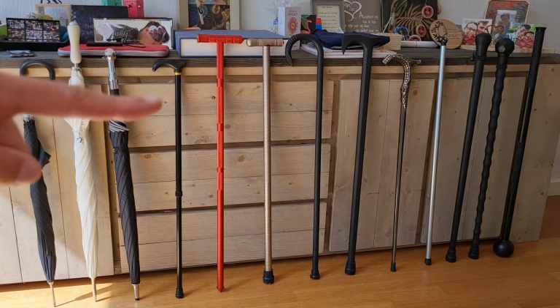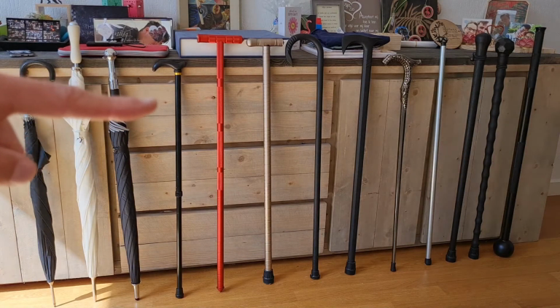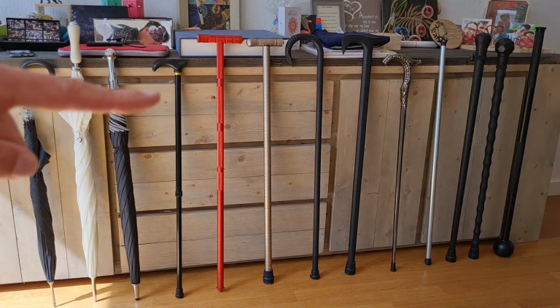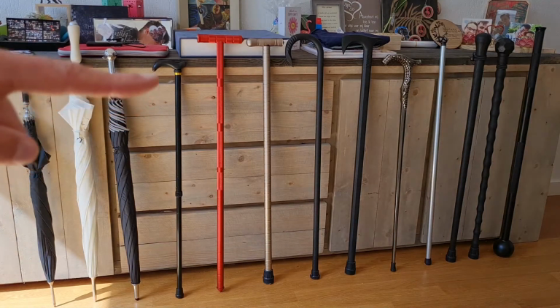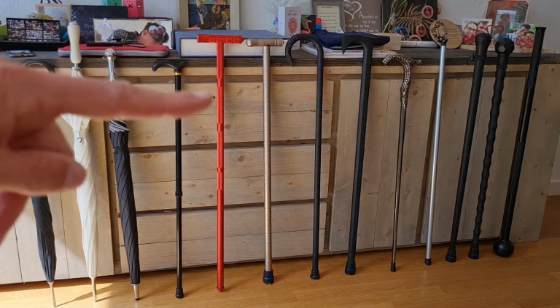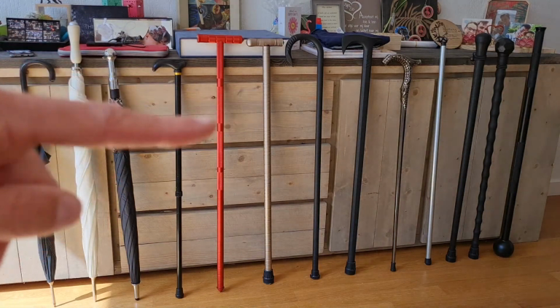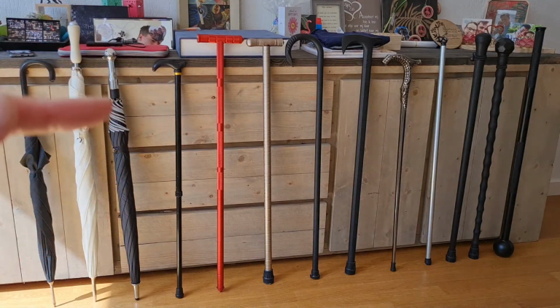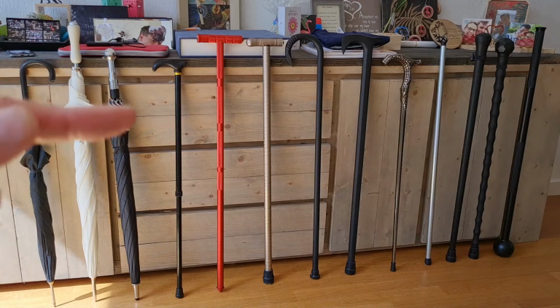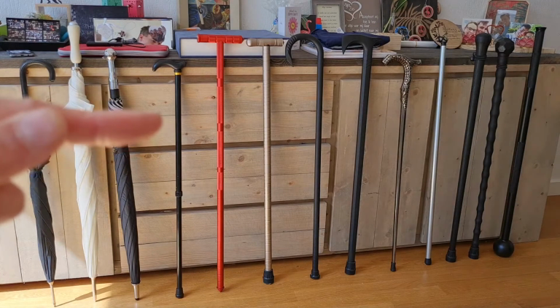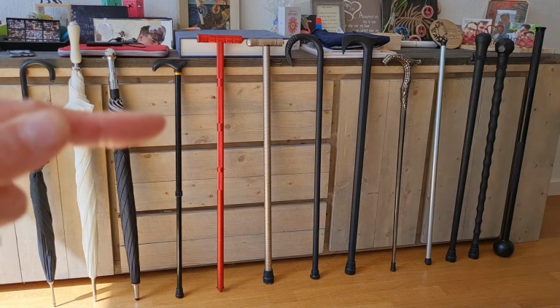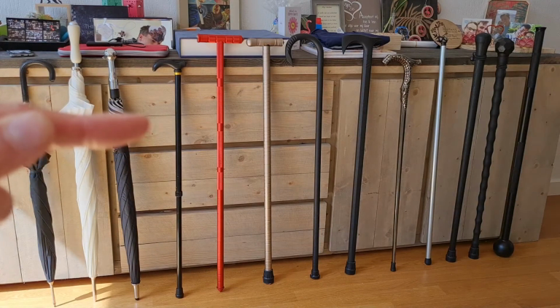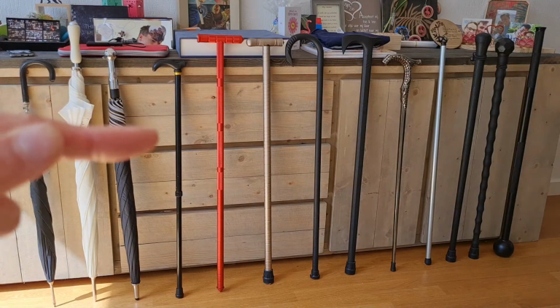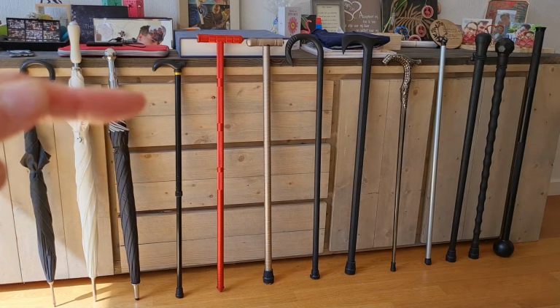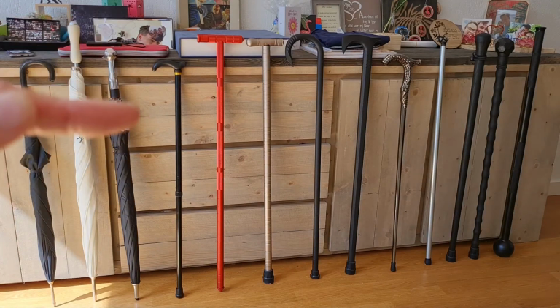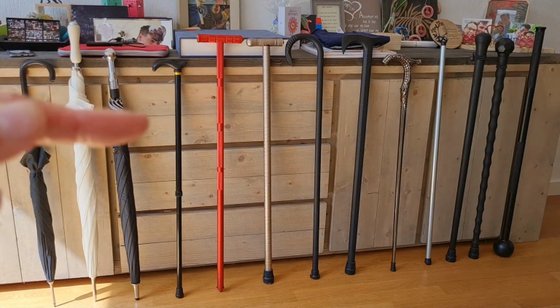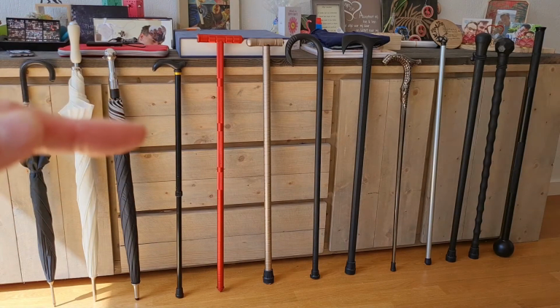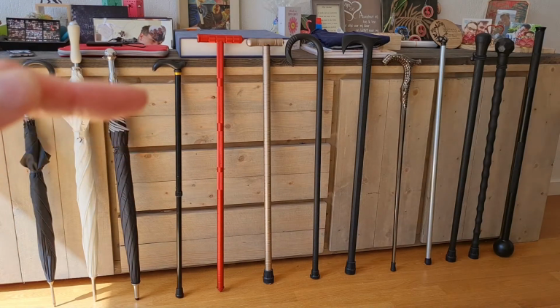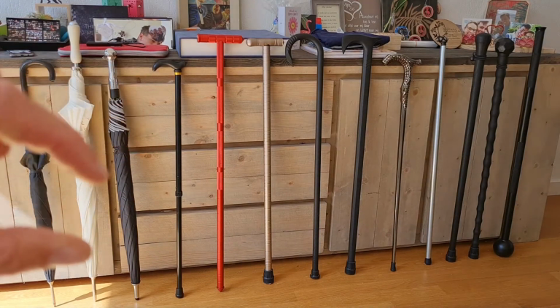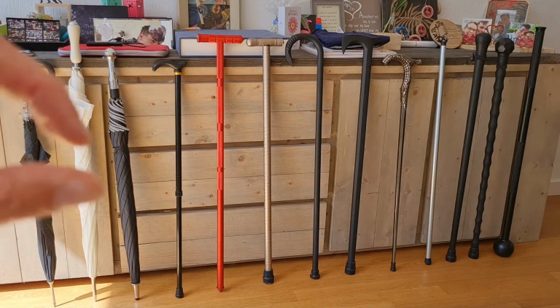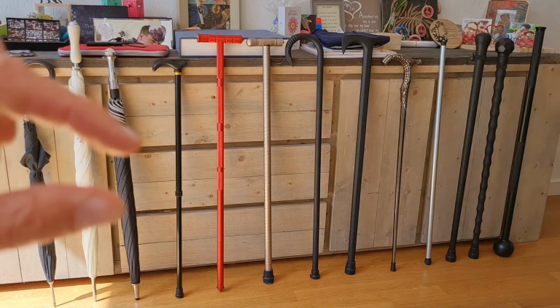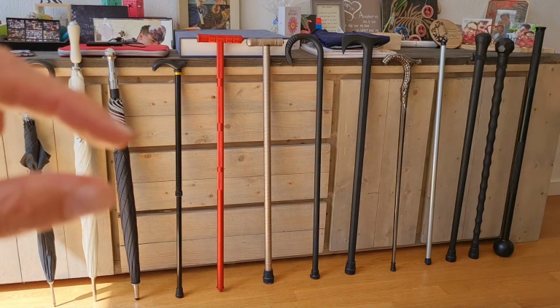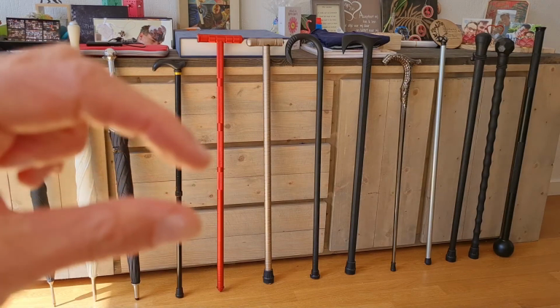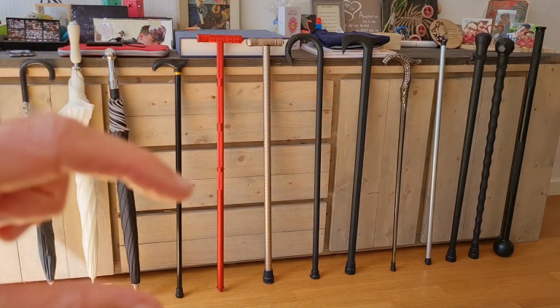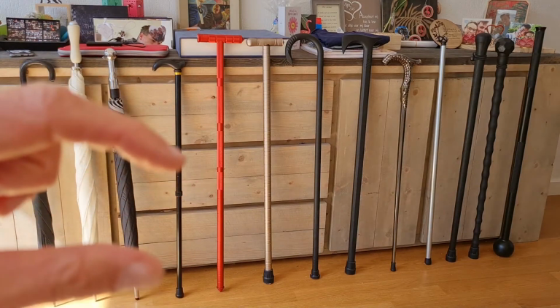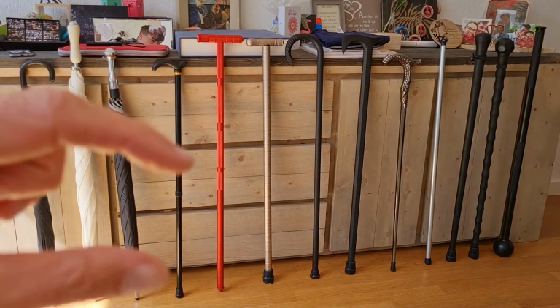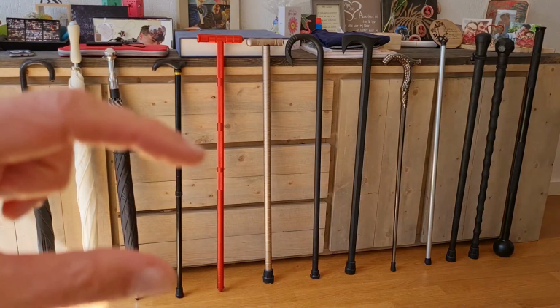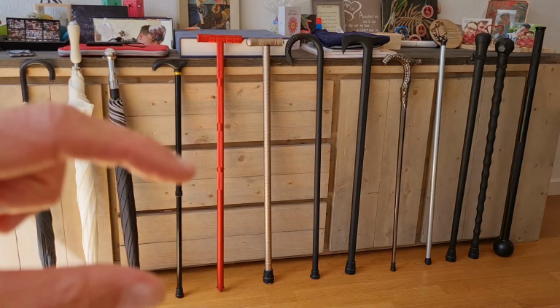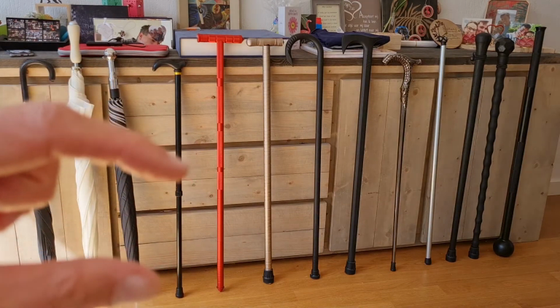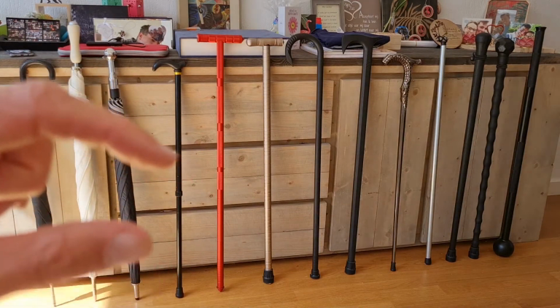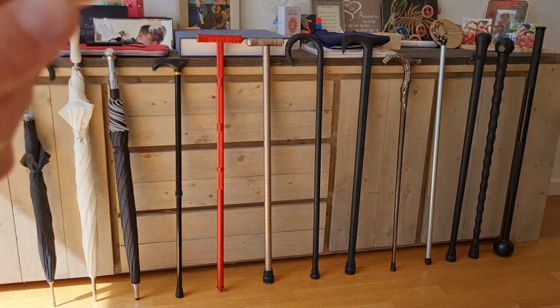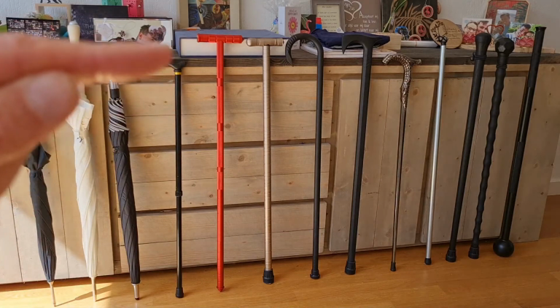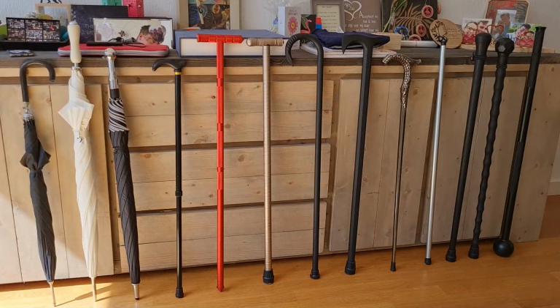Next to it is a very lightweight adjustable walking stick — it's aluminium but very light, and you can adjust it to fit a very small size, almost like this, so you can store it easily.